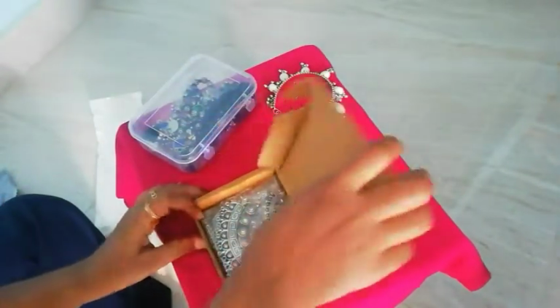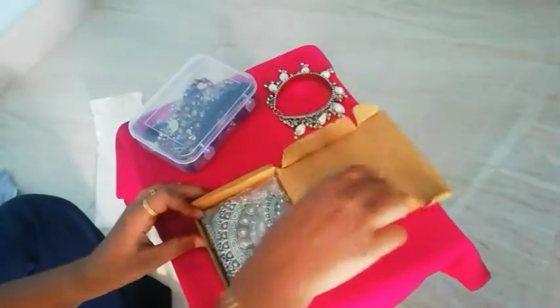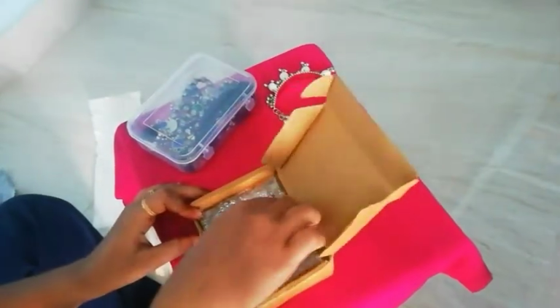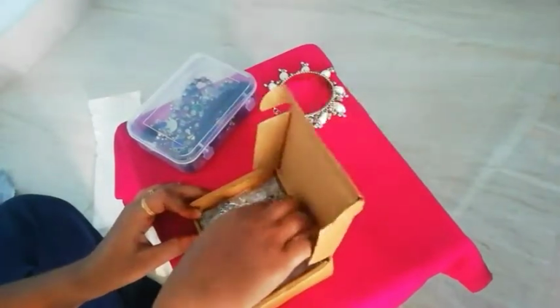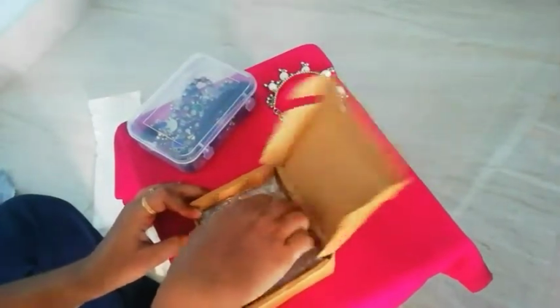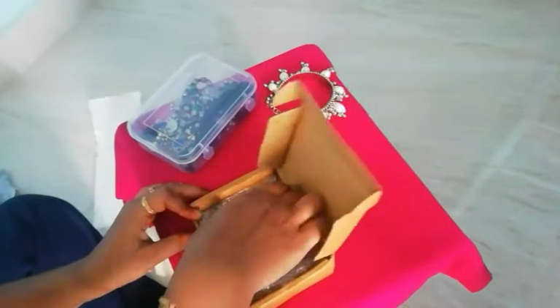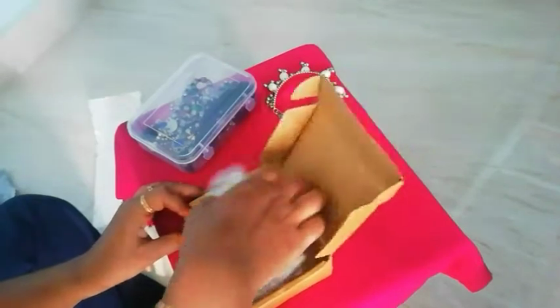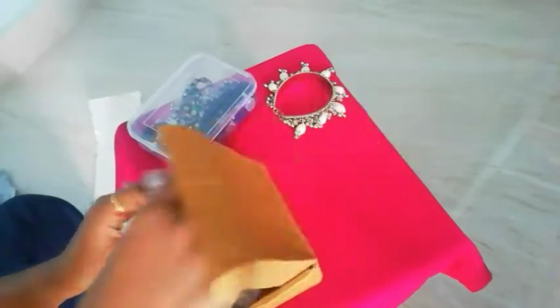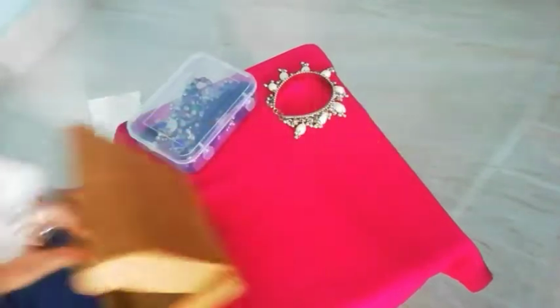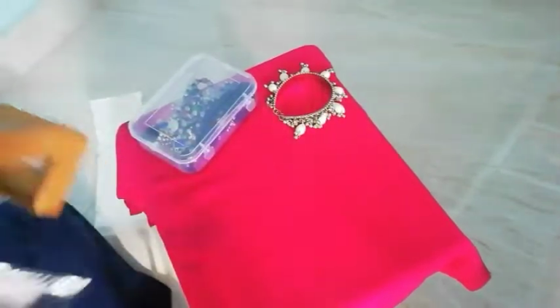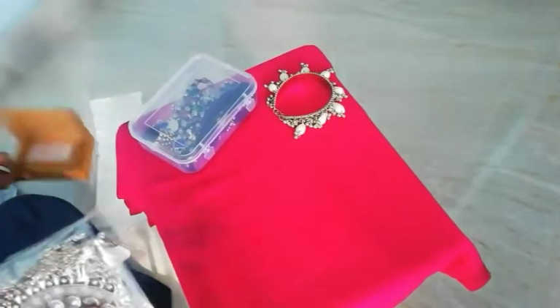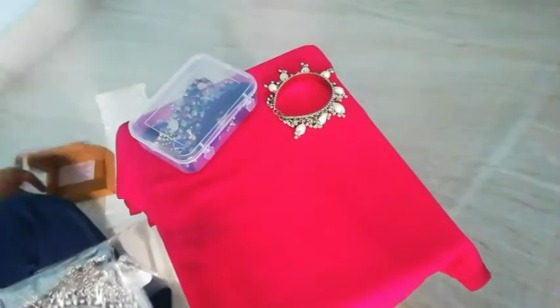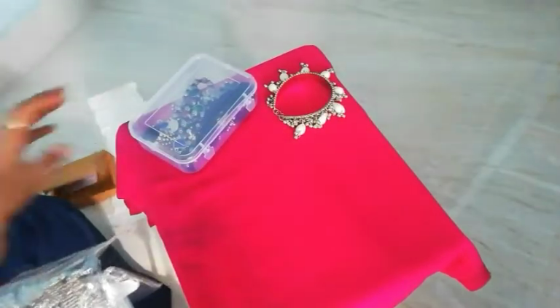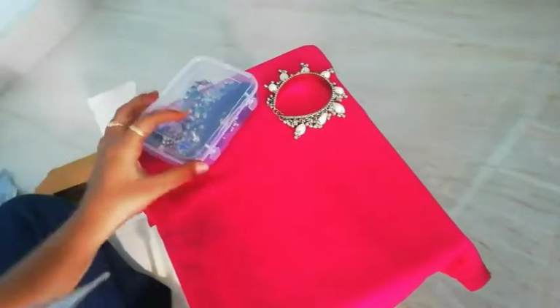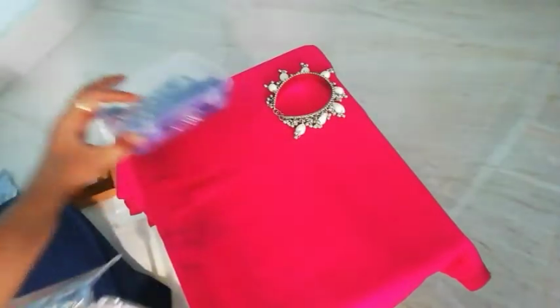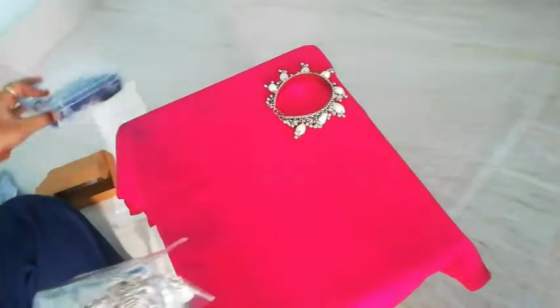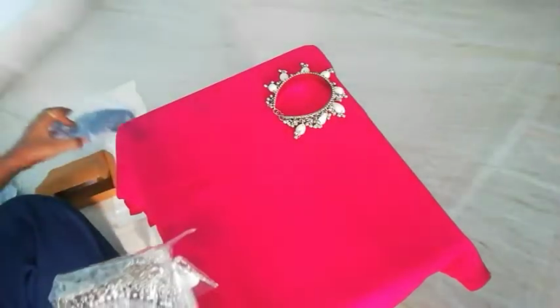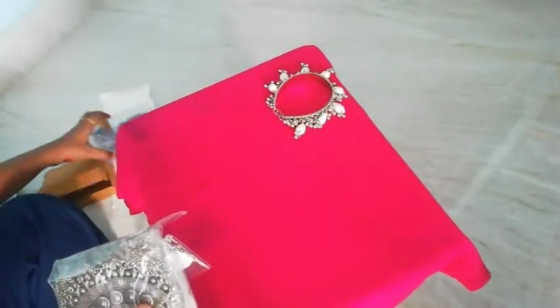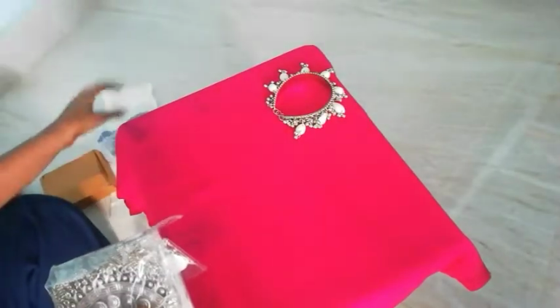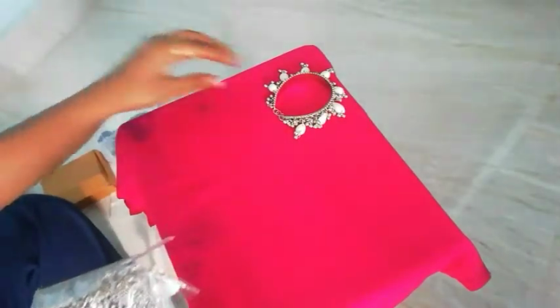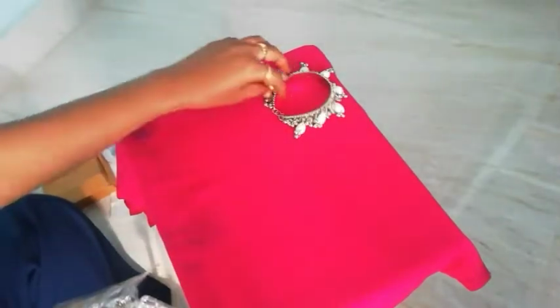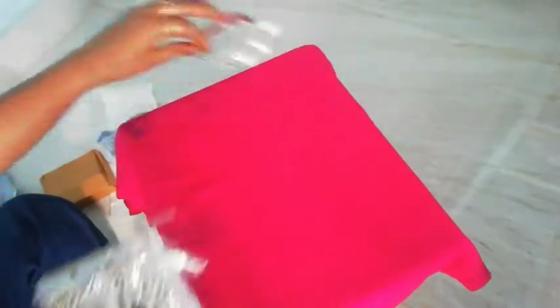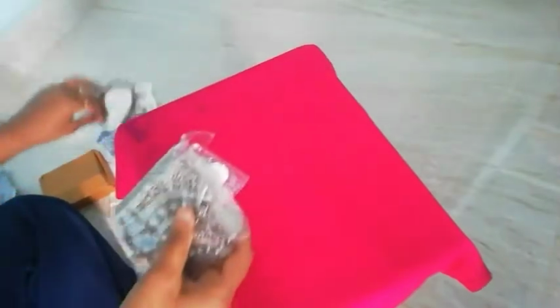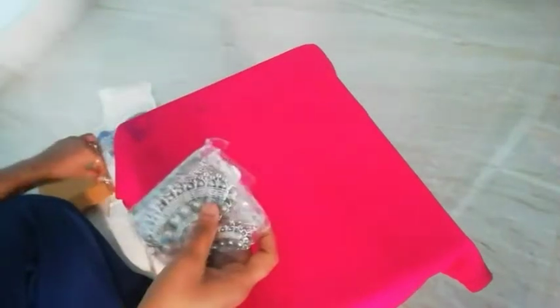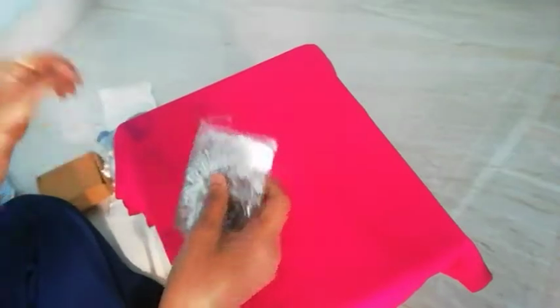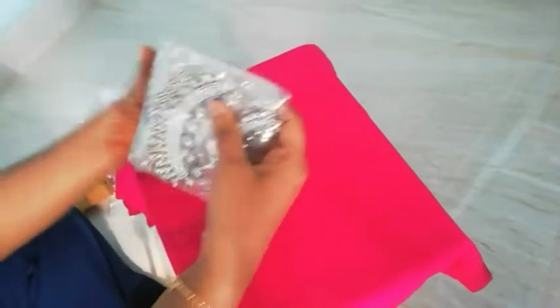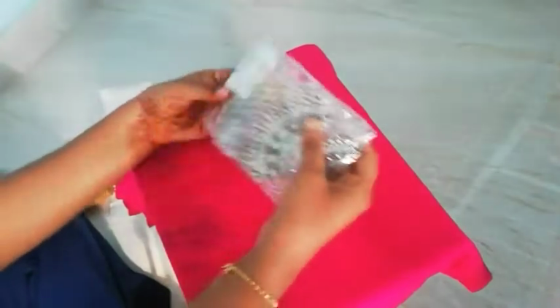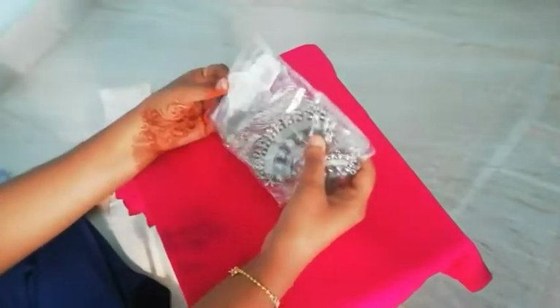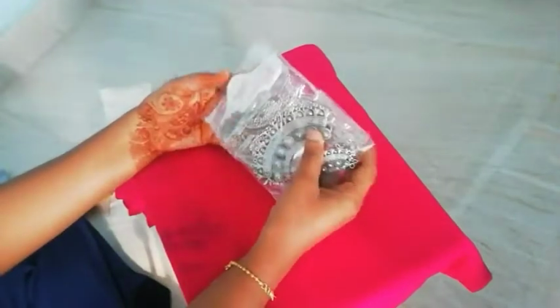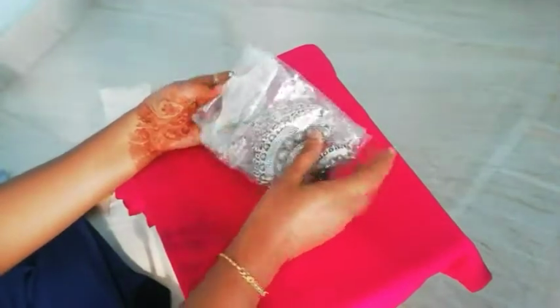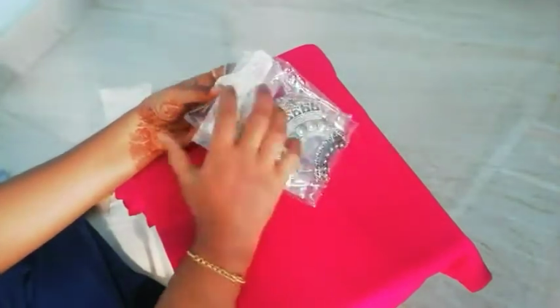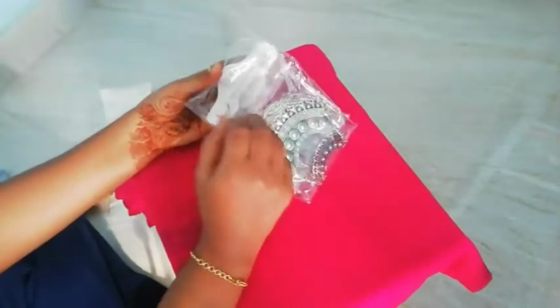Coming to the next product — this is the chain. It's a 3-layer chain, this is the metal chain. The quality is very good.